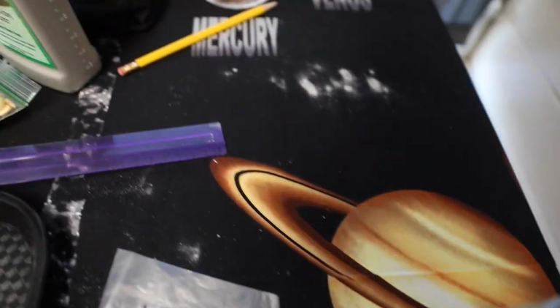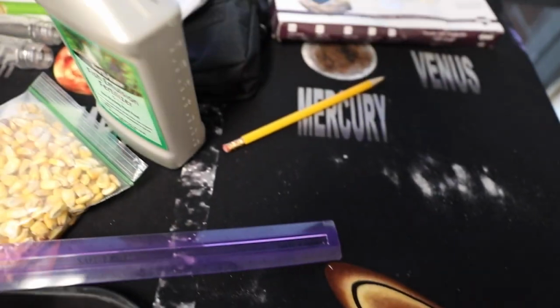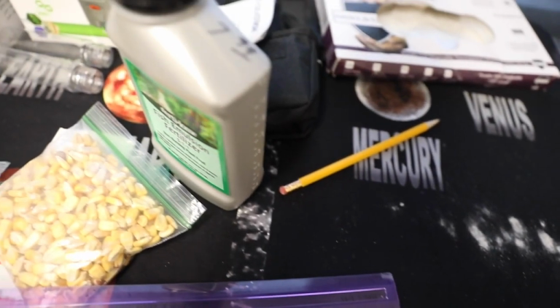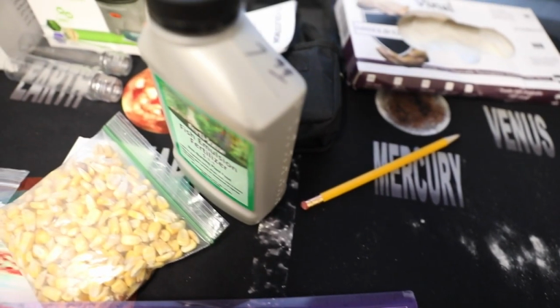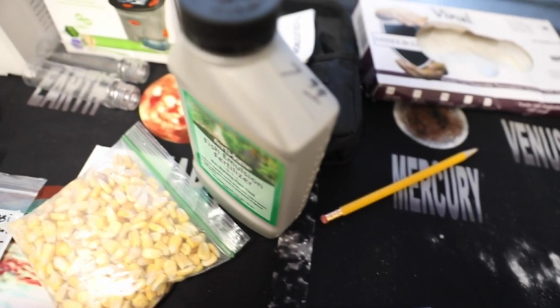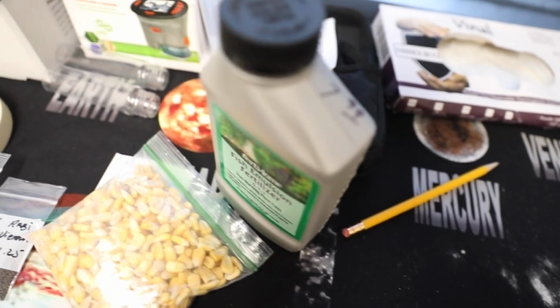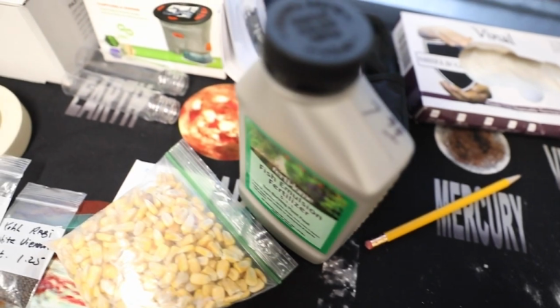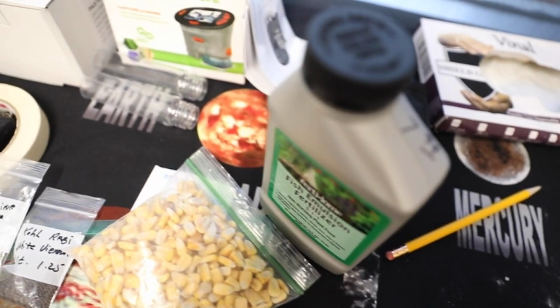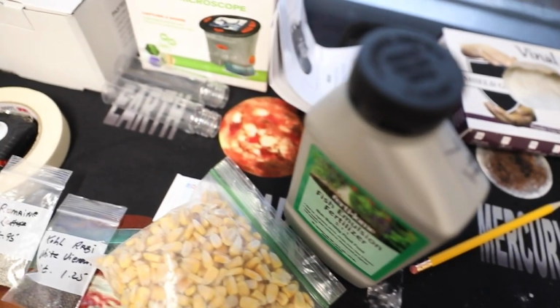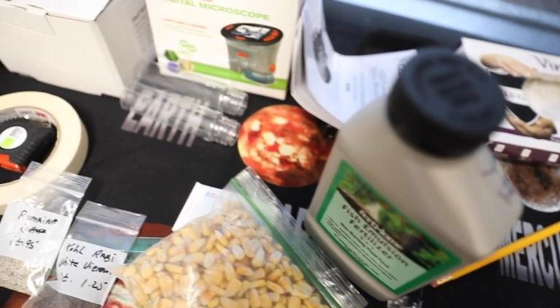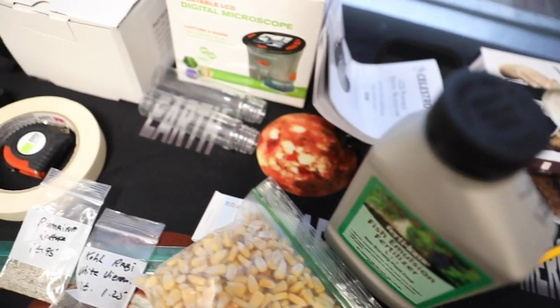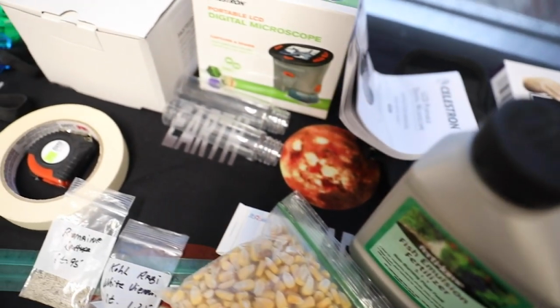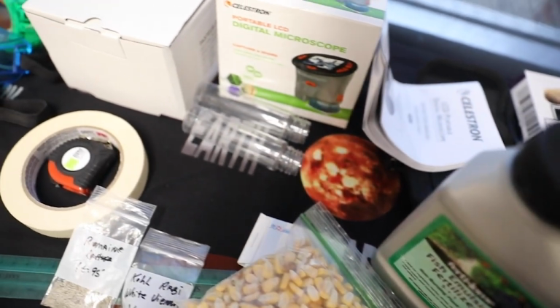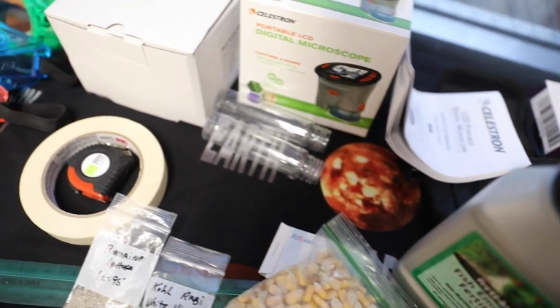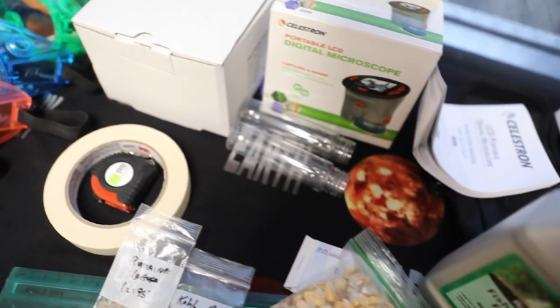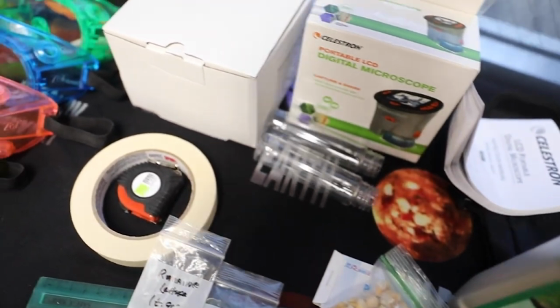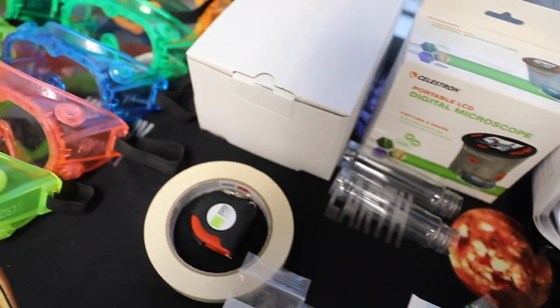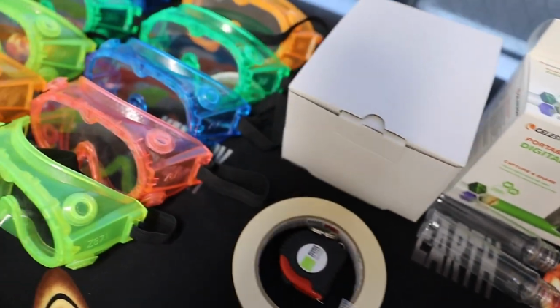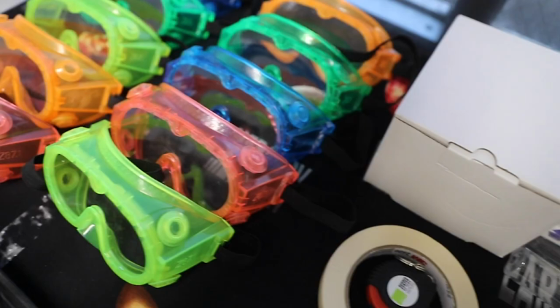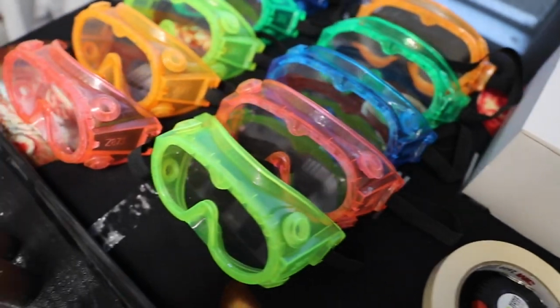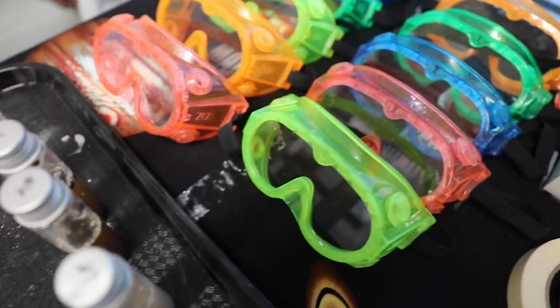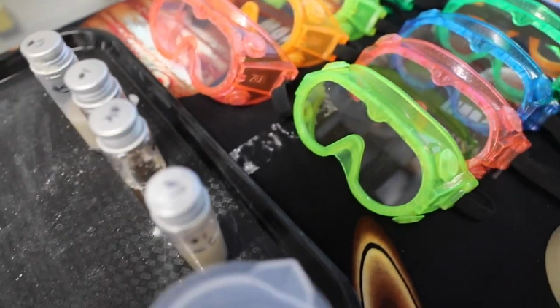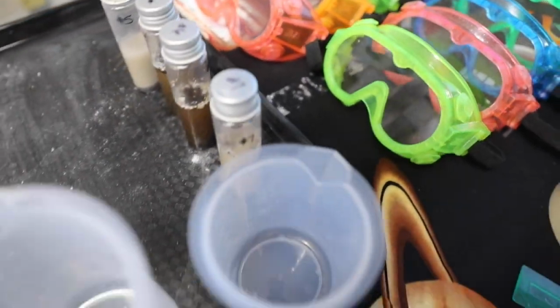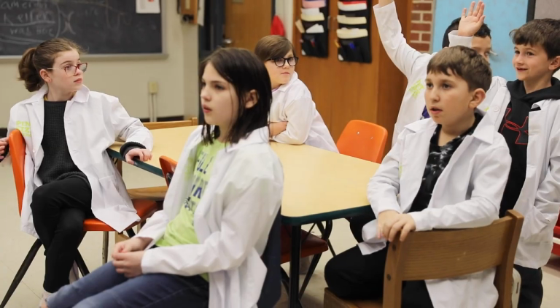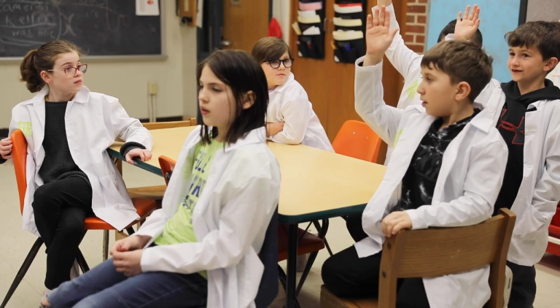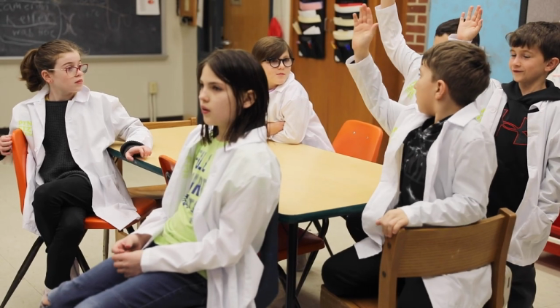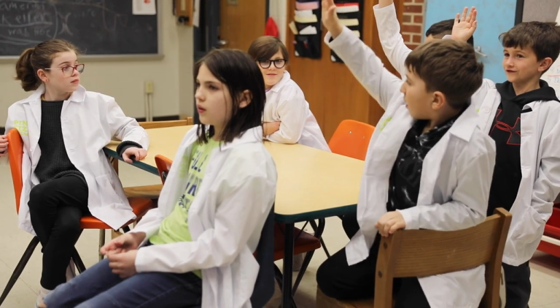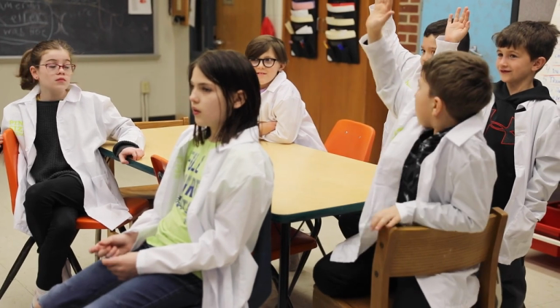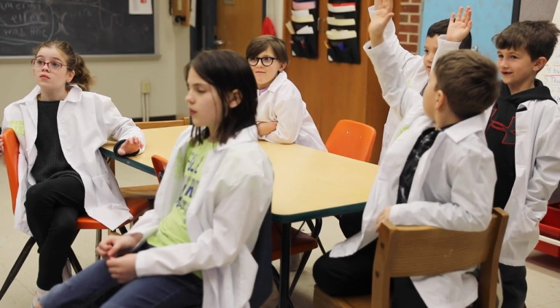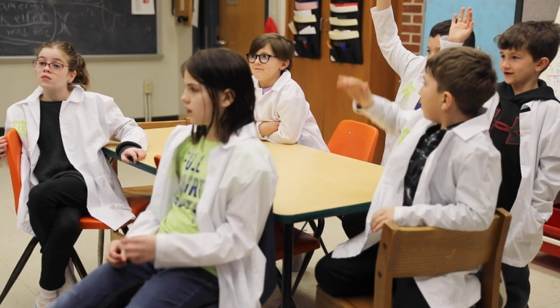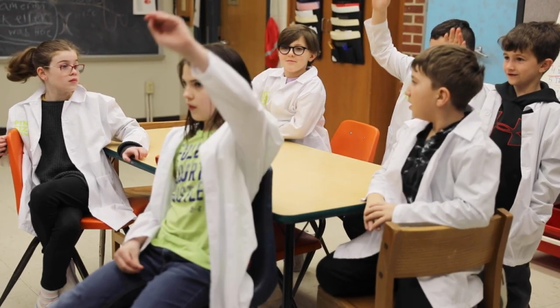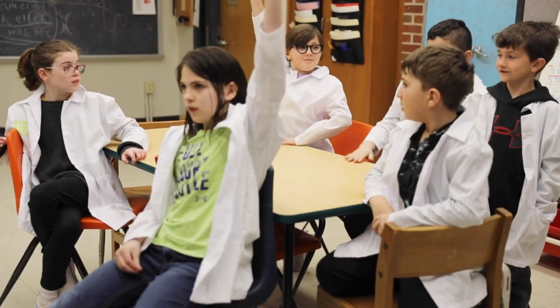We're doing Plant the Moon for the very first time. The Plant the Moon Challenge is a partnership with the Space Grant Consortium, NASA, and Extension here in Iowa to see if we can grow plants using lunar dirt.